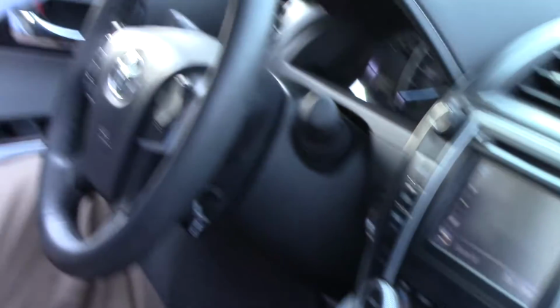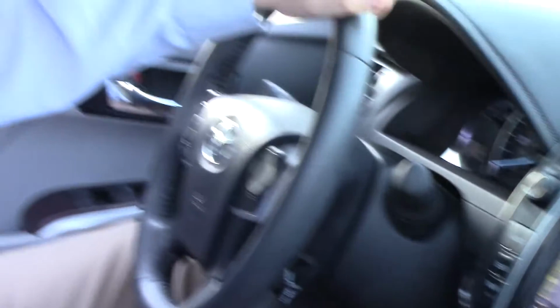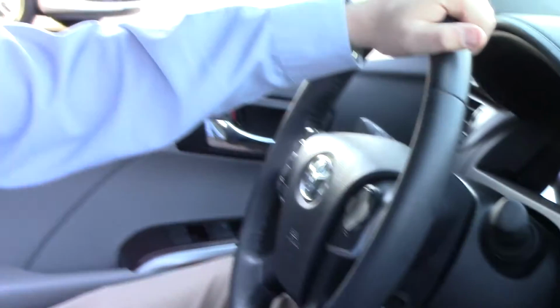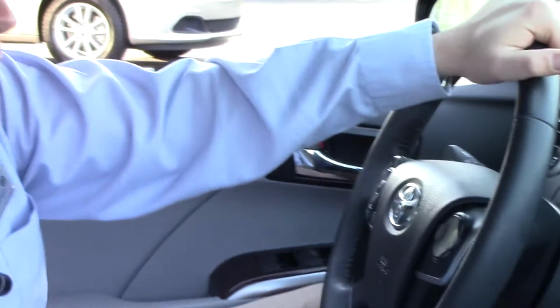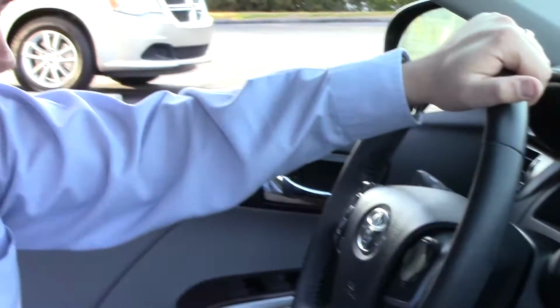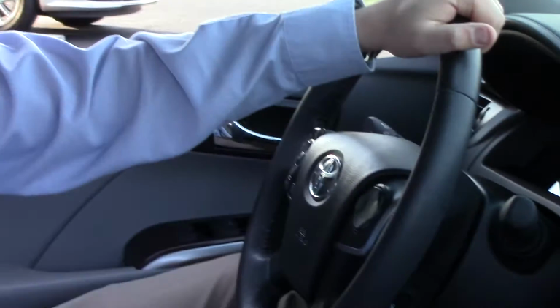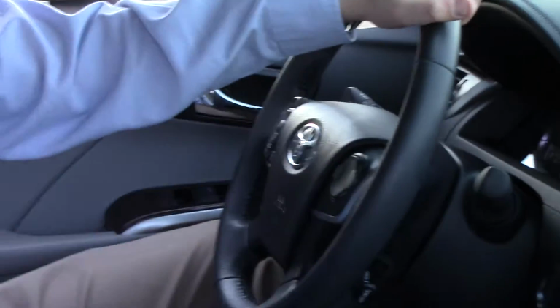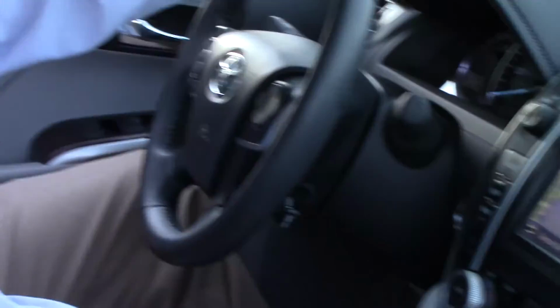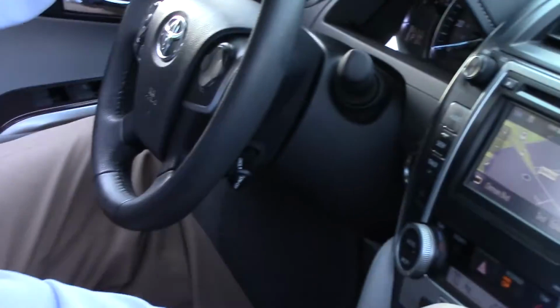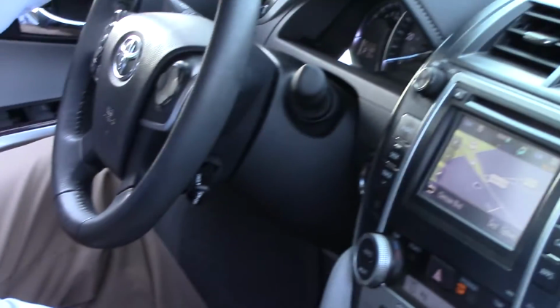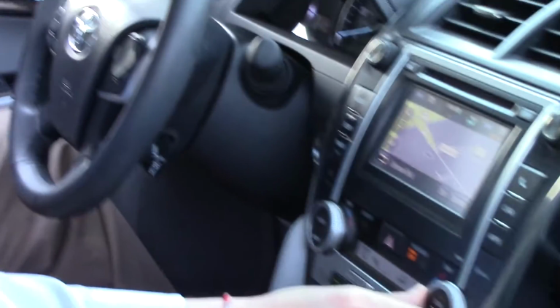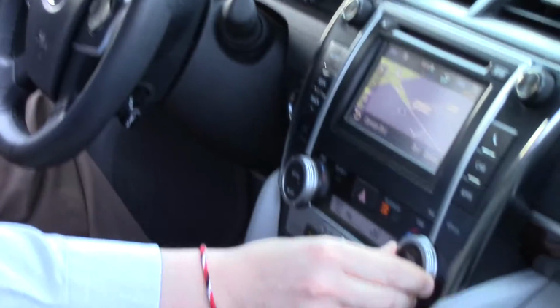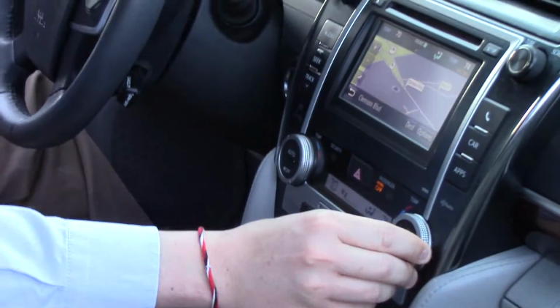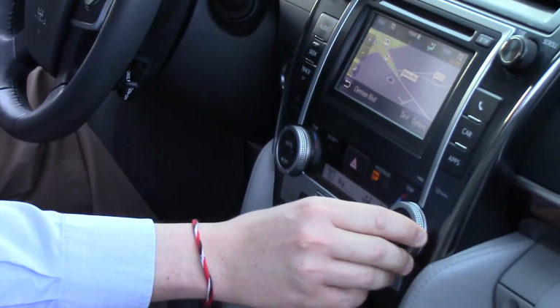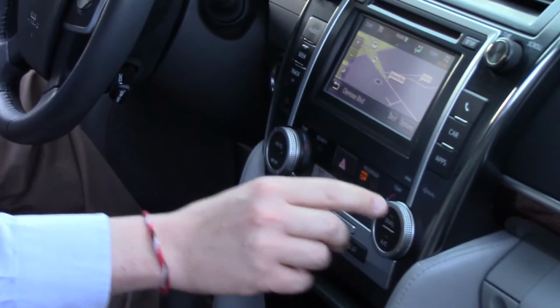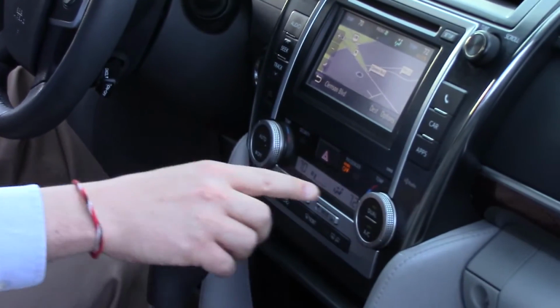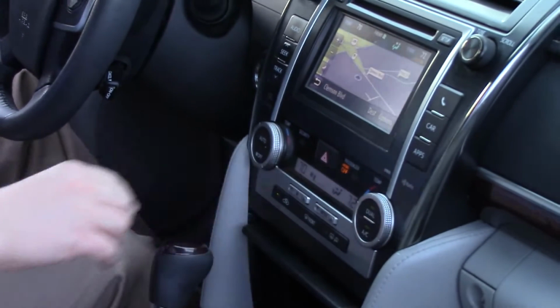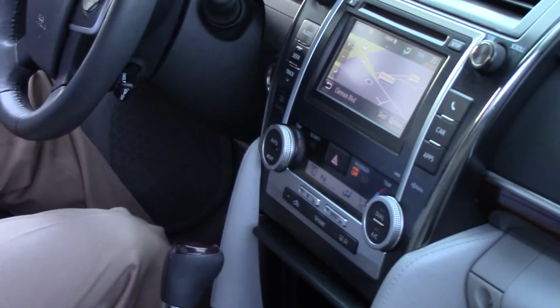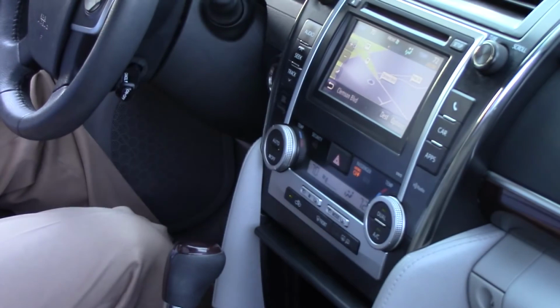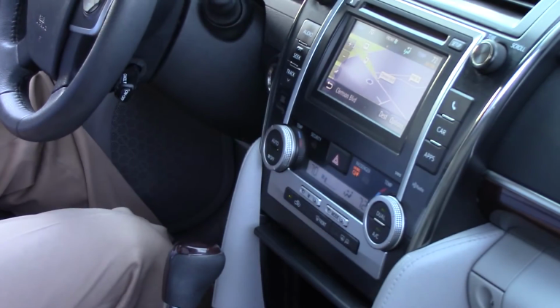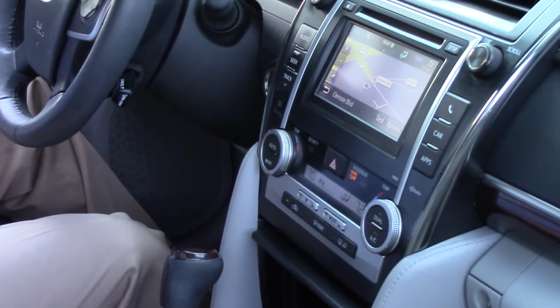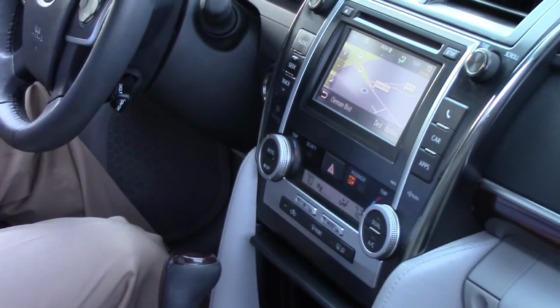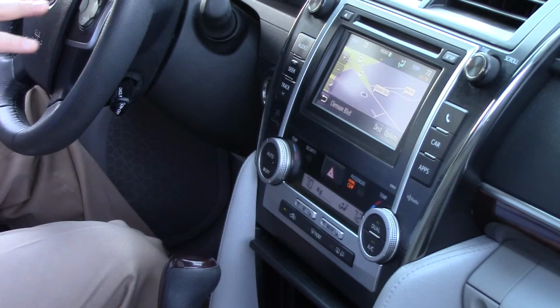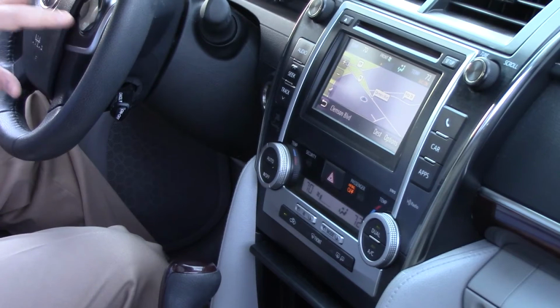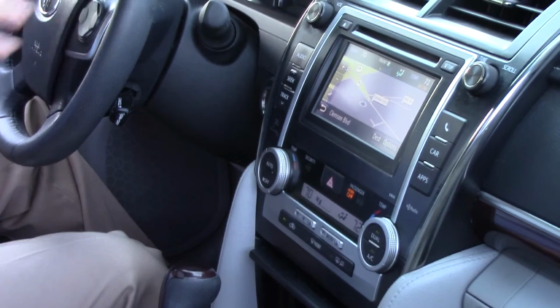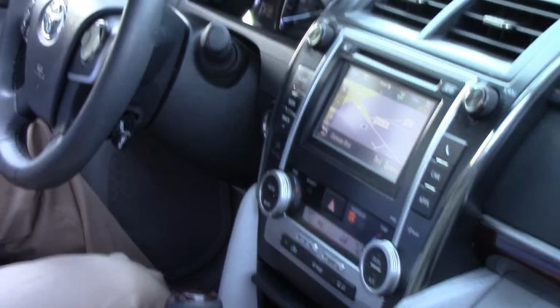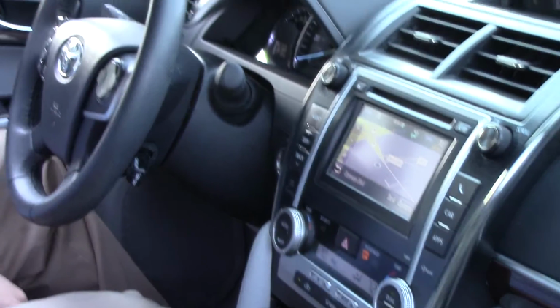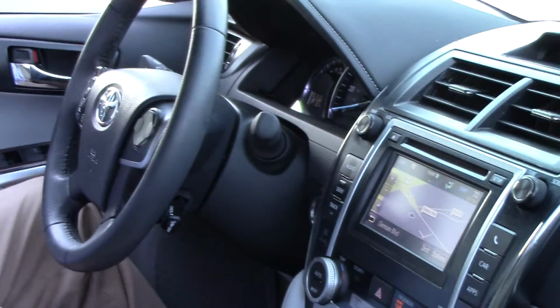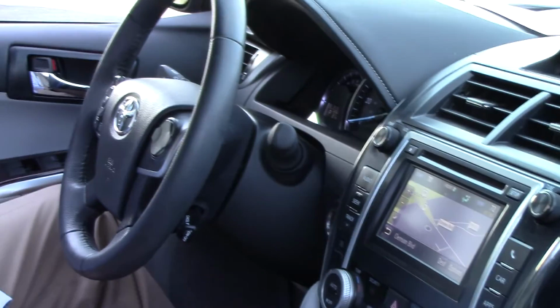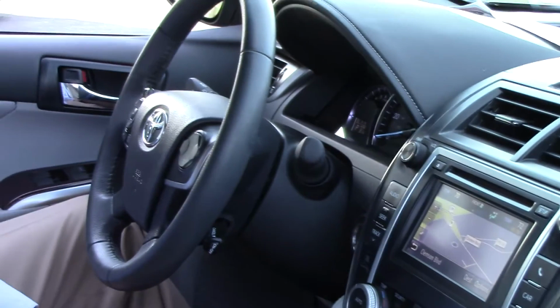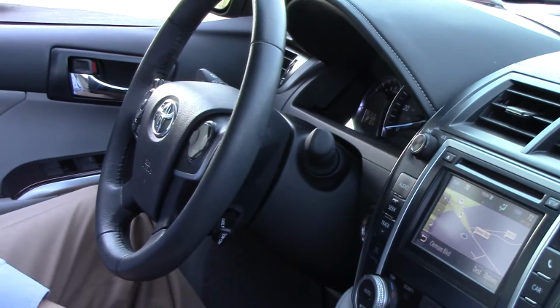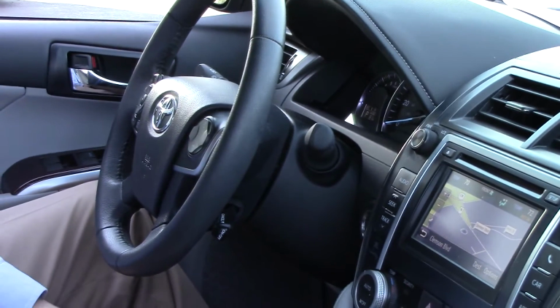And dual climate controls where the passenger and driver can set their temperature separately from each other, along with Bluetooth hands-free phone calling.